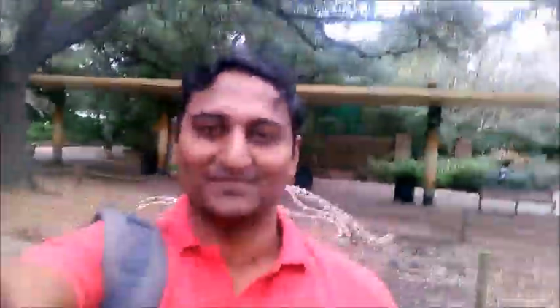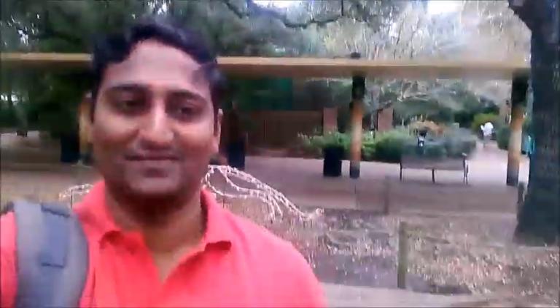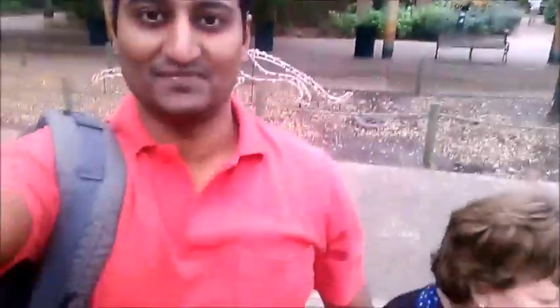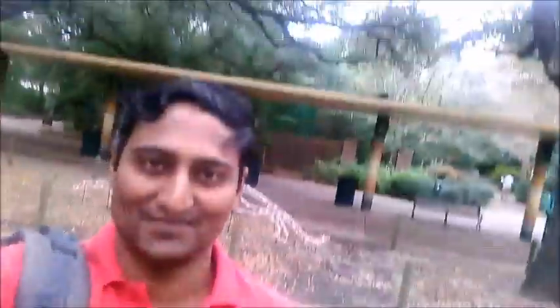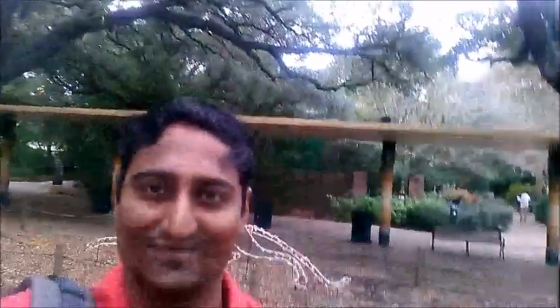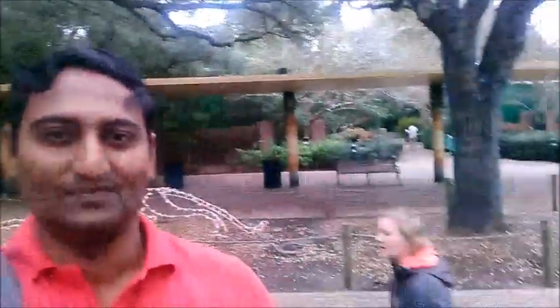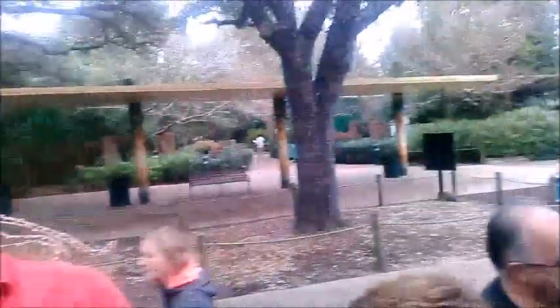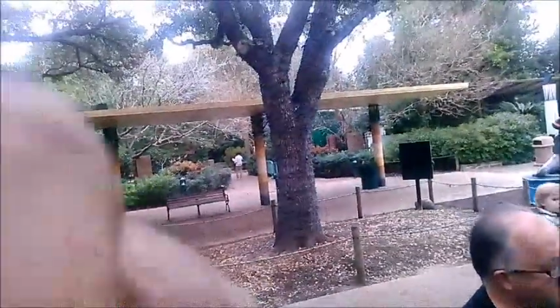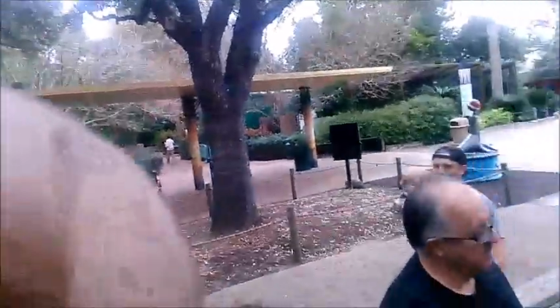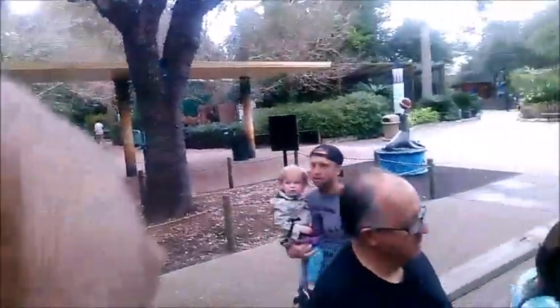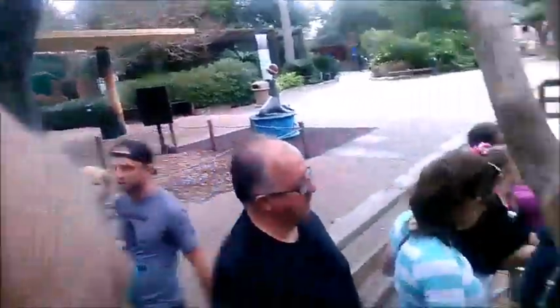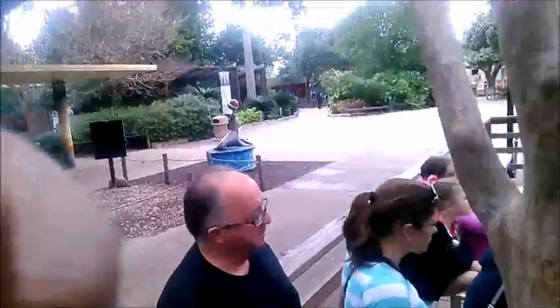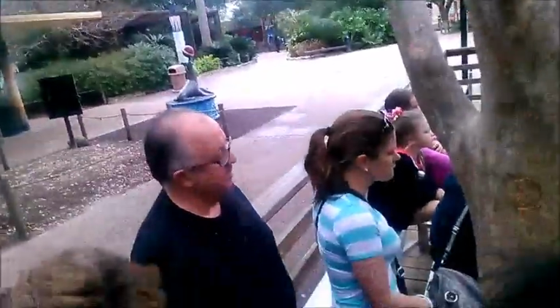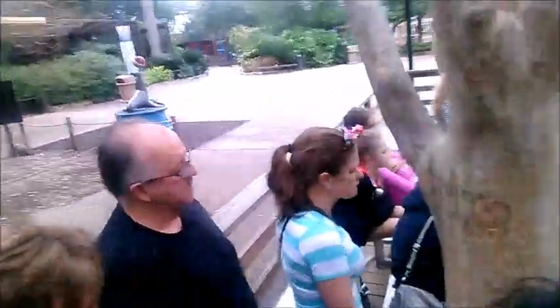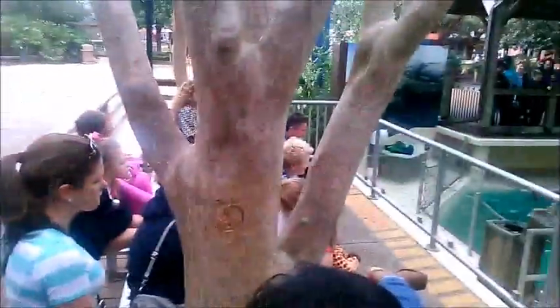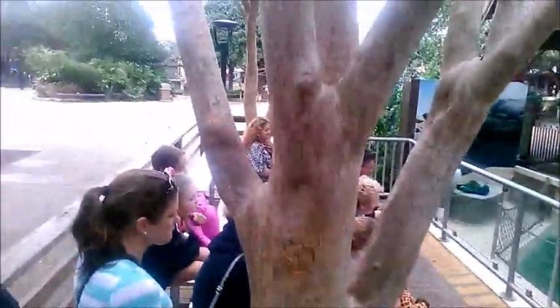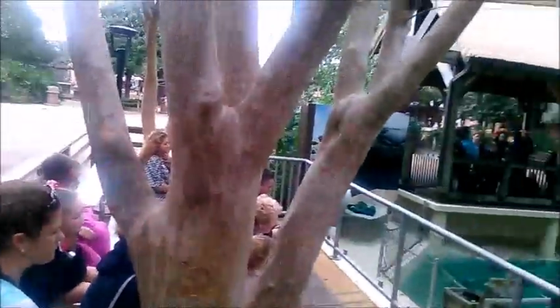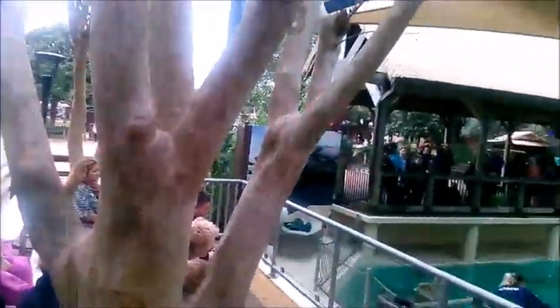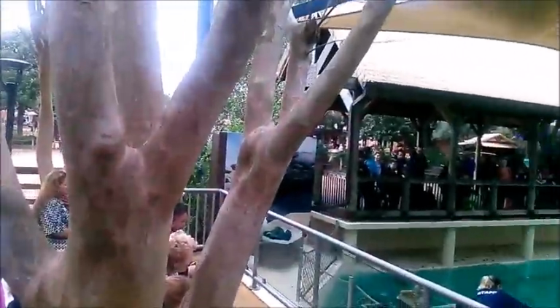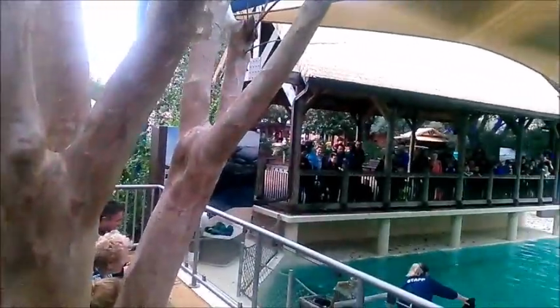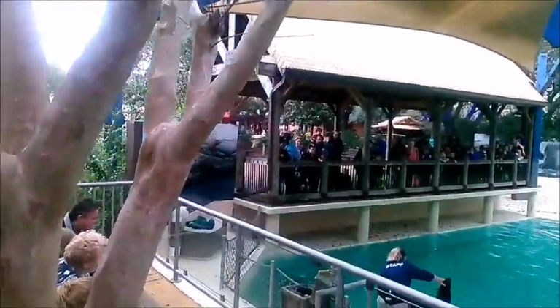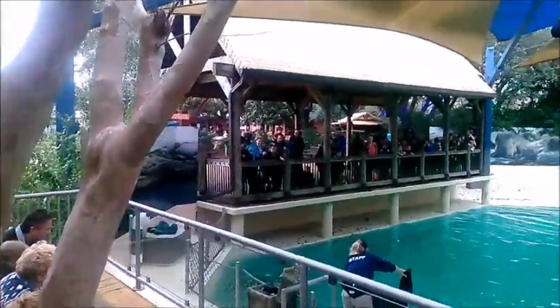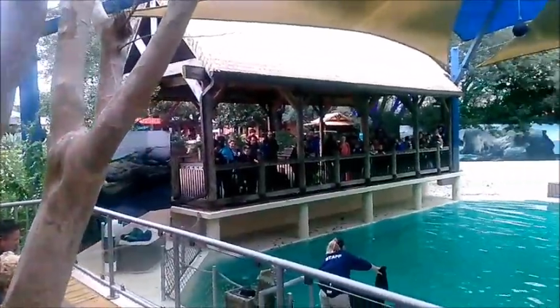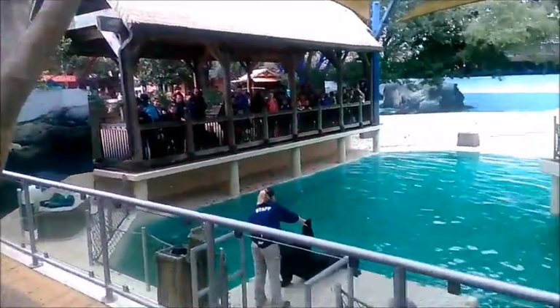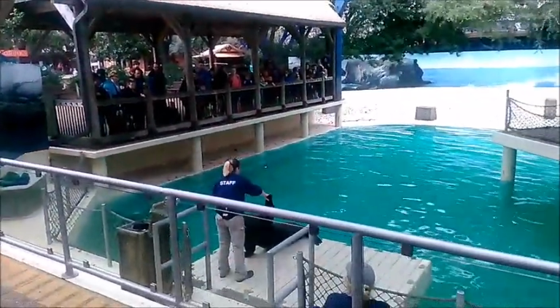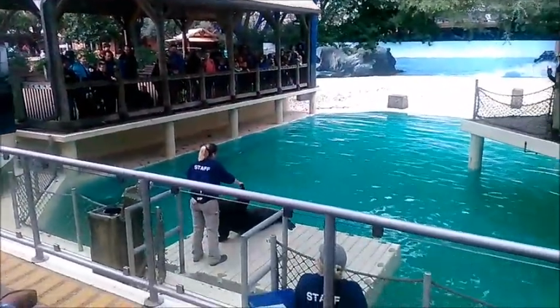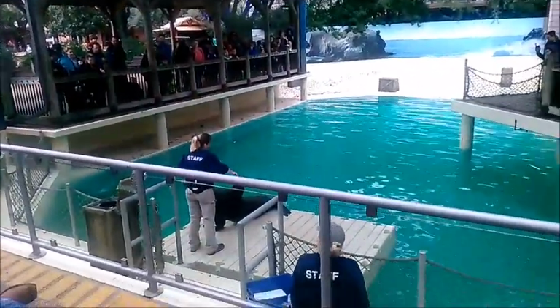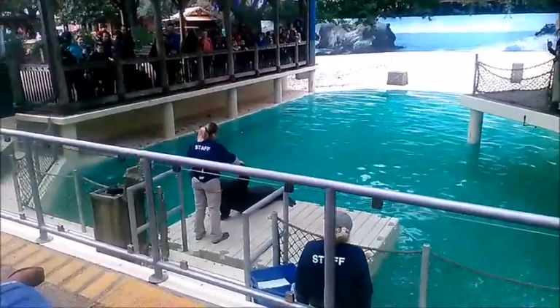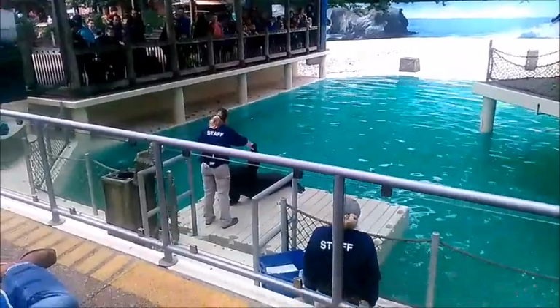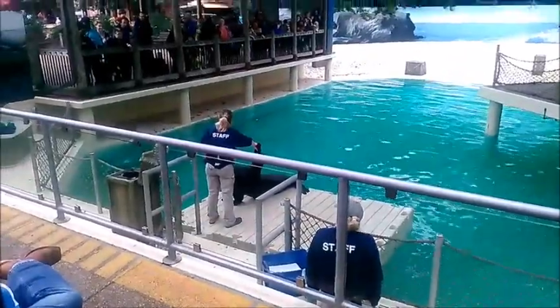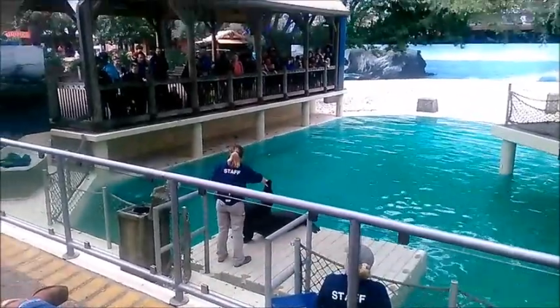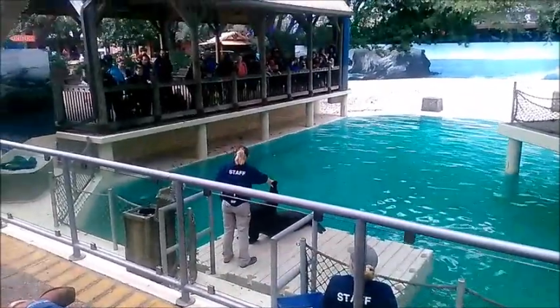And then the last way you can tell whether it's a sea lion or a seal is to watch how they move through water. Sea lions use their giant, powerful front flippers to propel themselves.